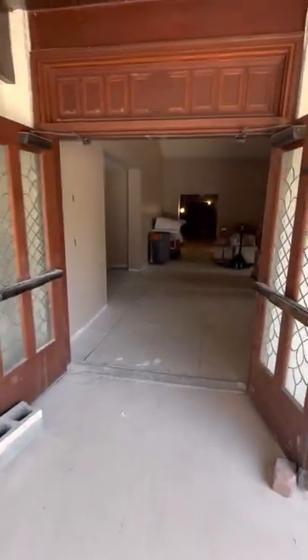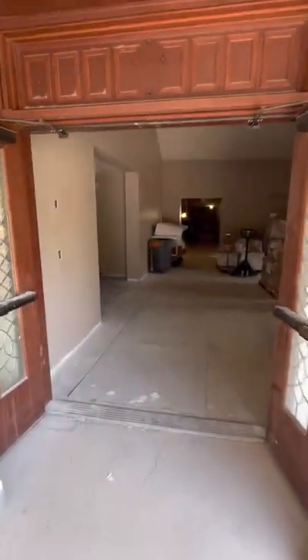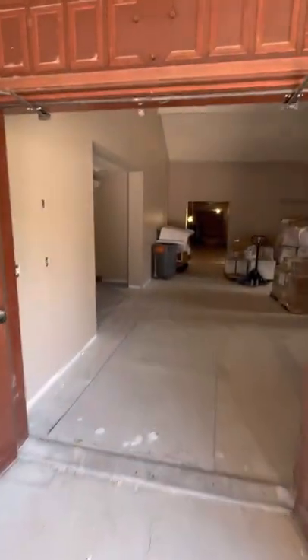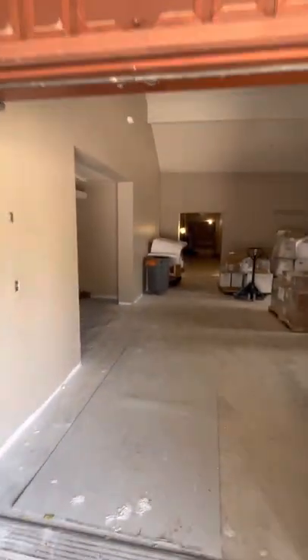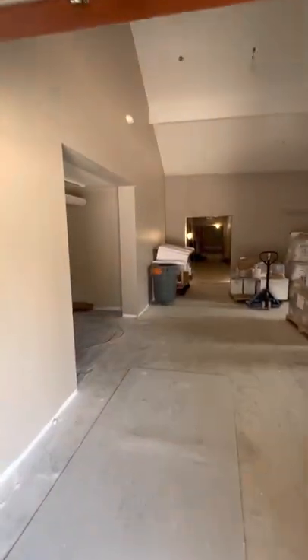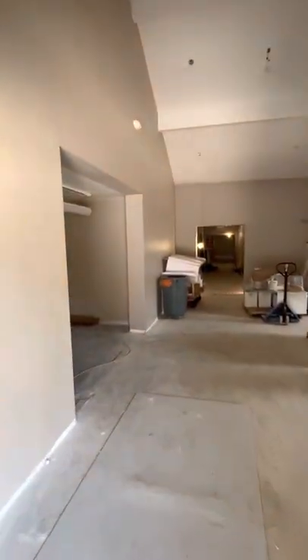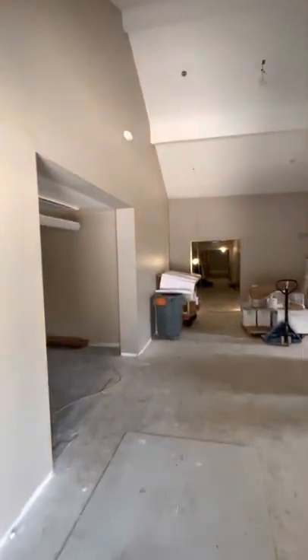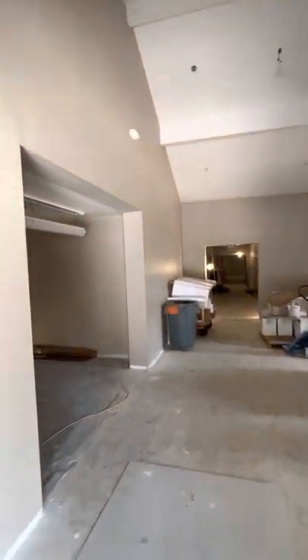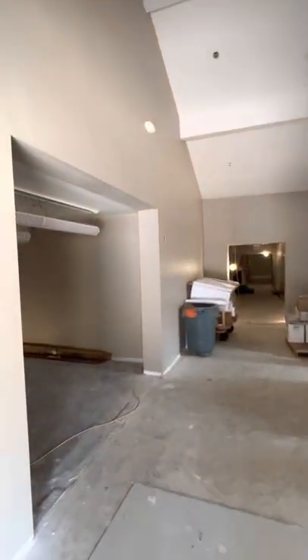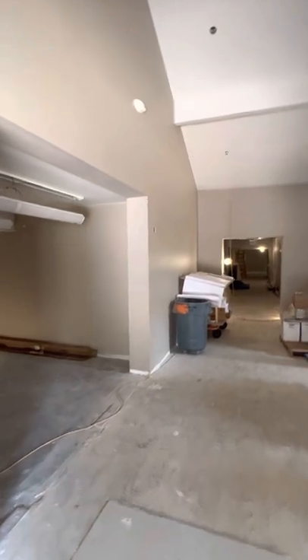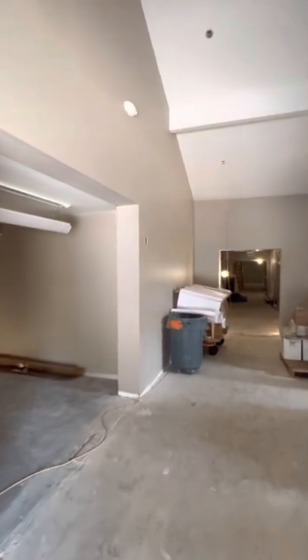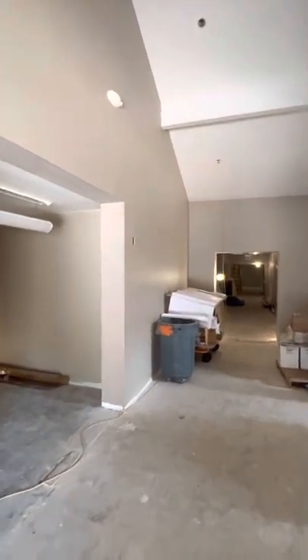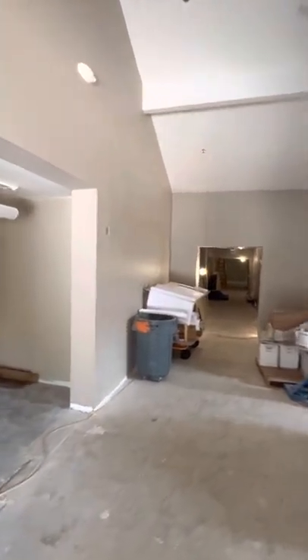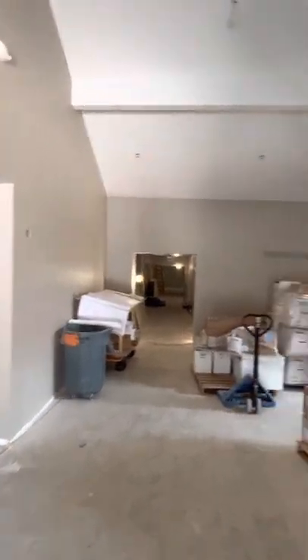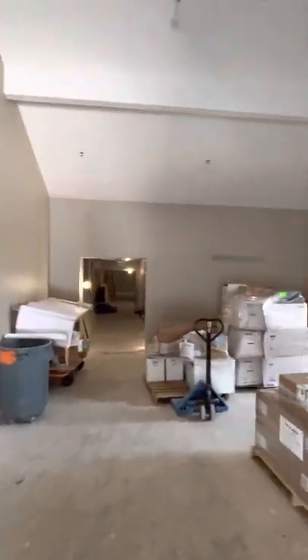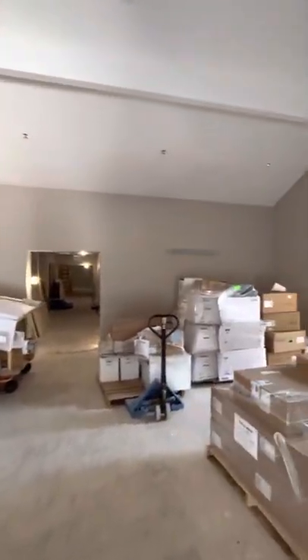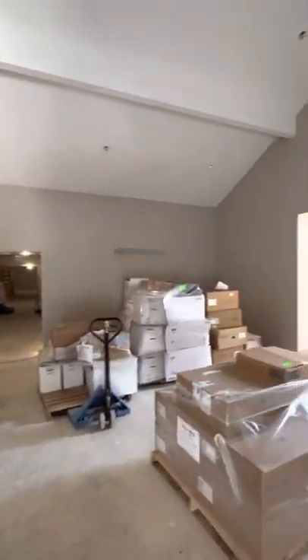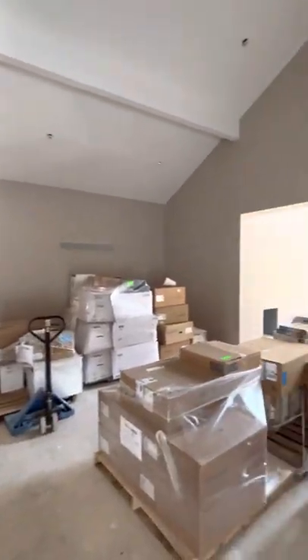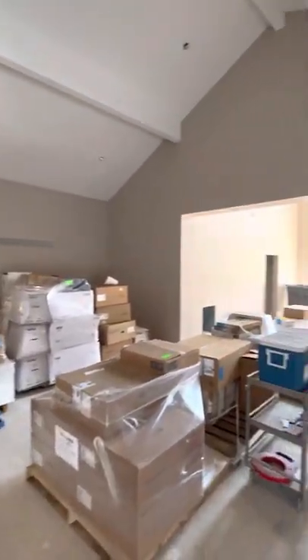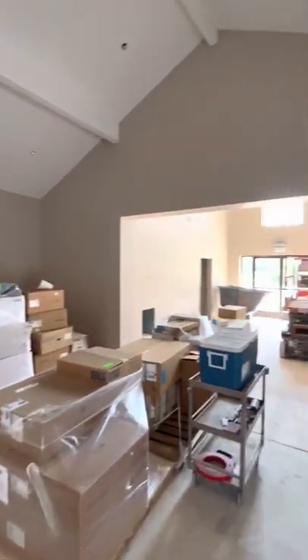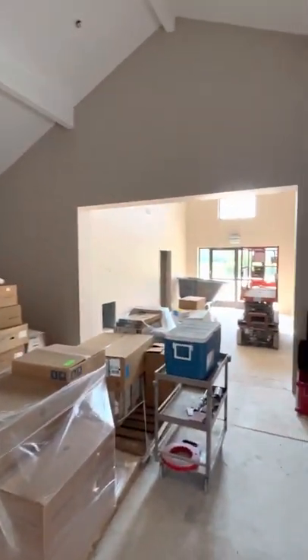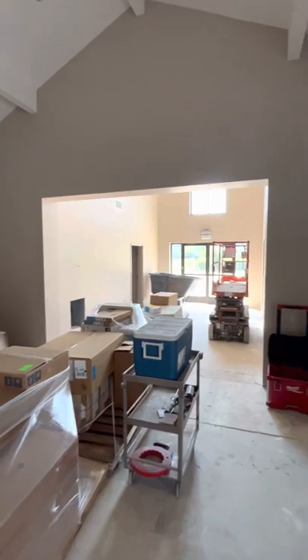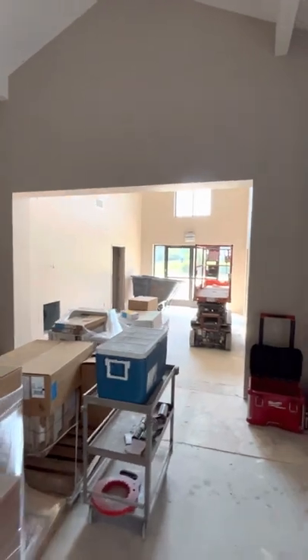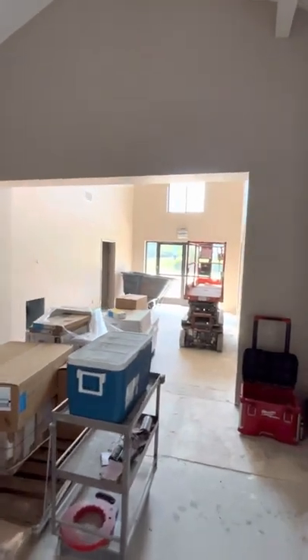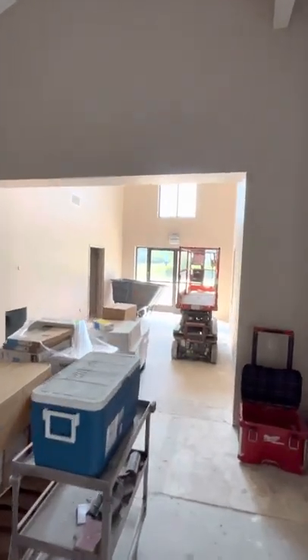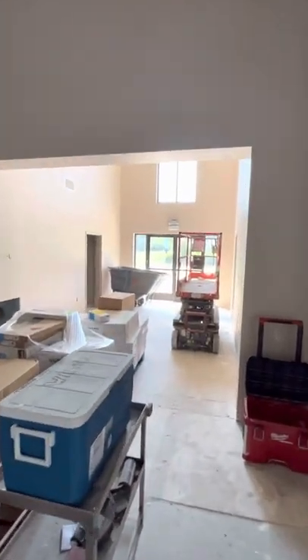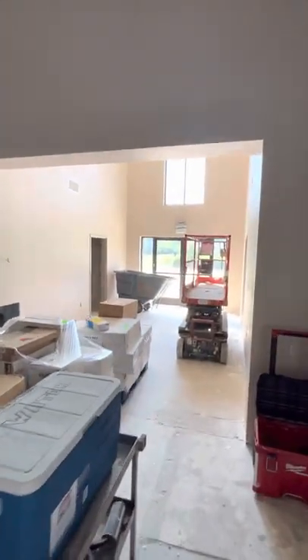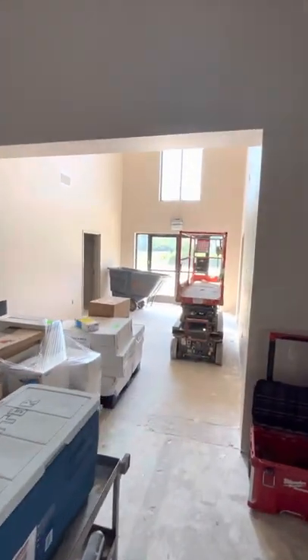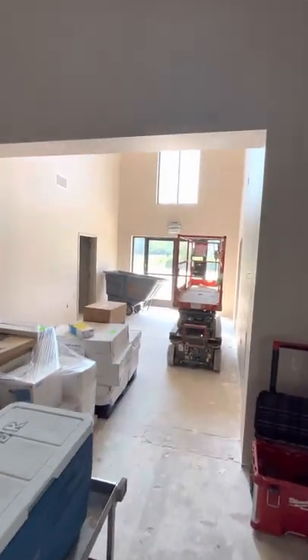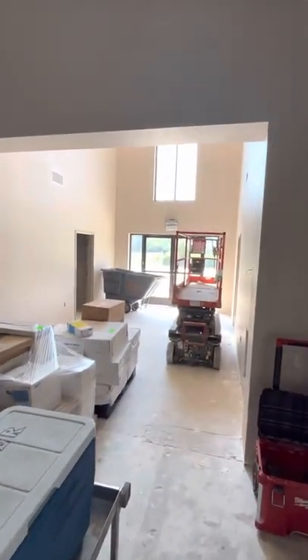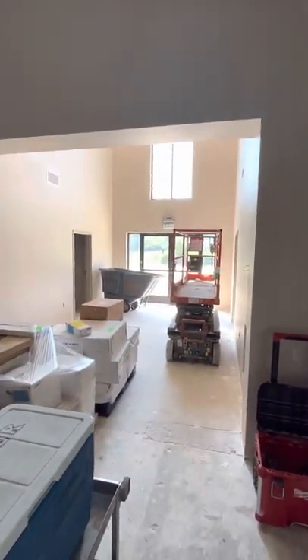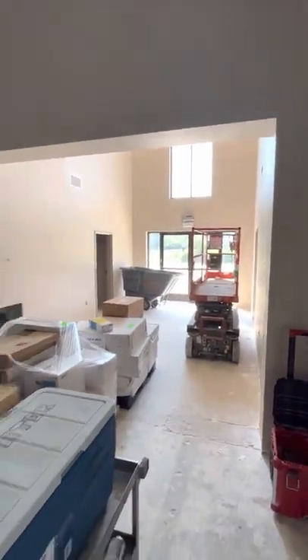It's kind of dark but you can see there has been painting done and it's looking well. That goes out into the slab where we'll have fellowship events and so forth.